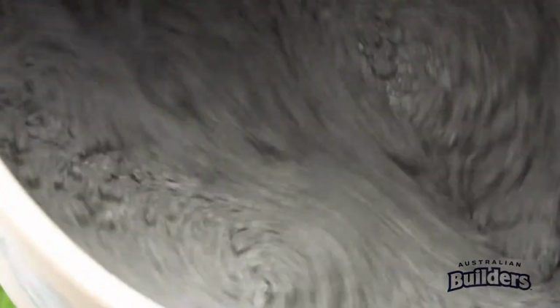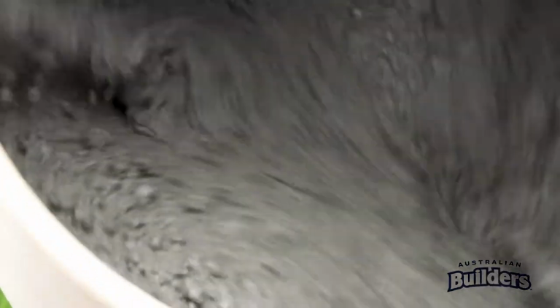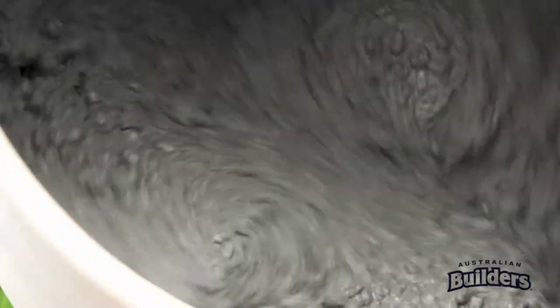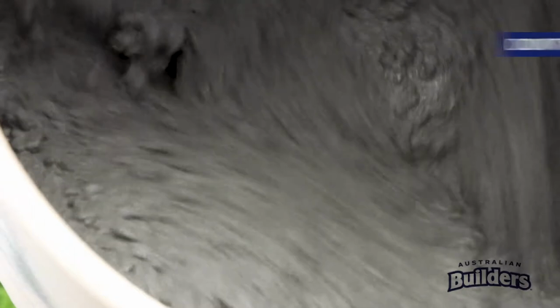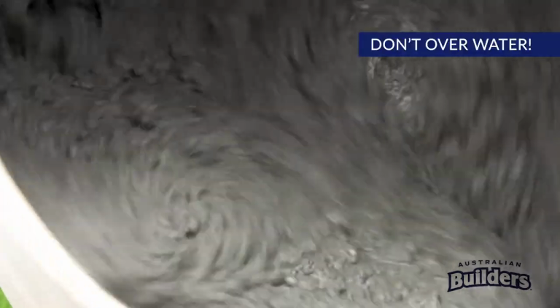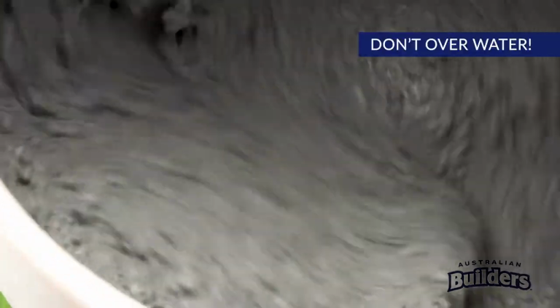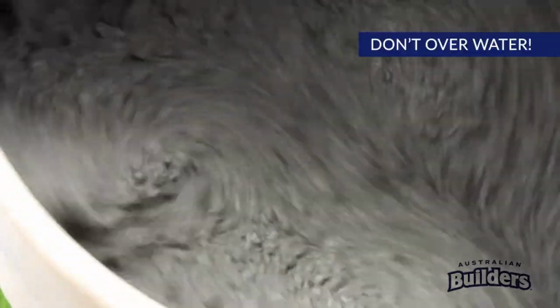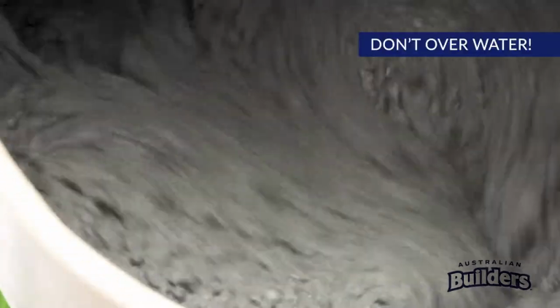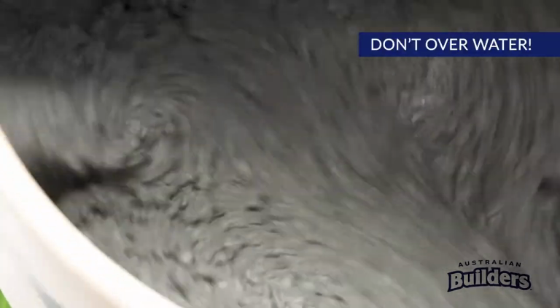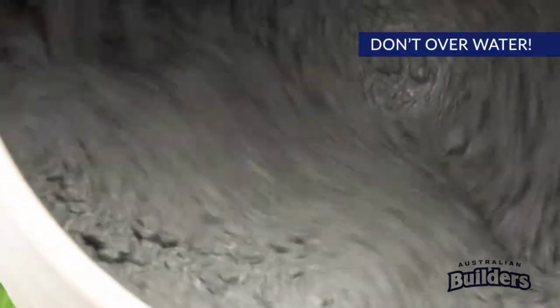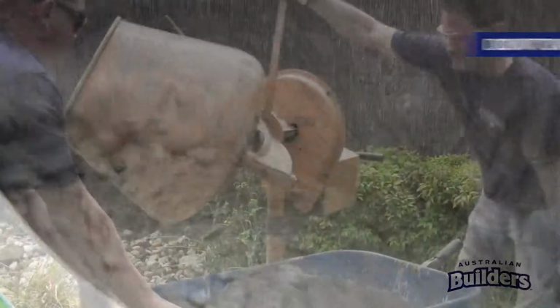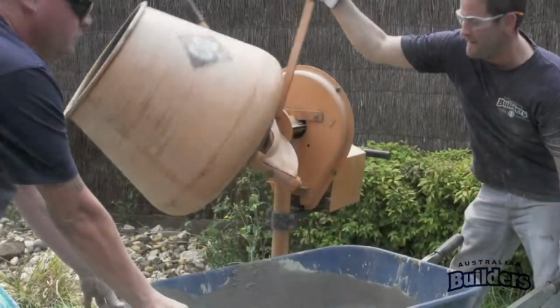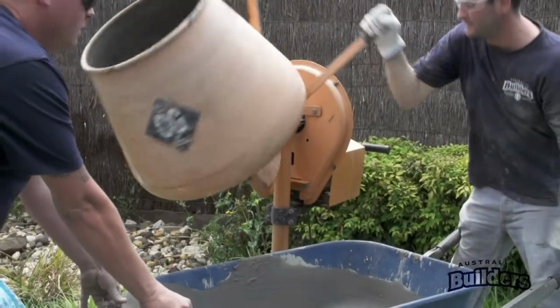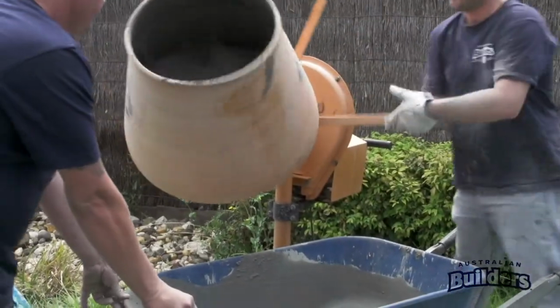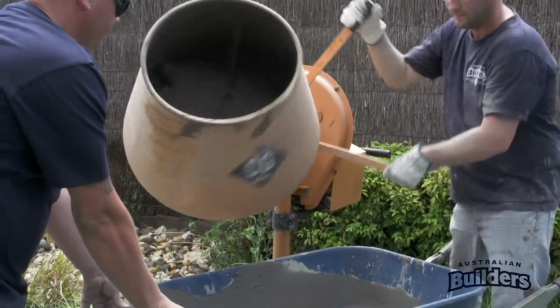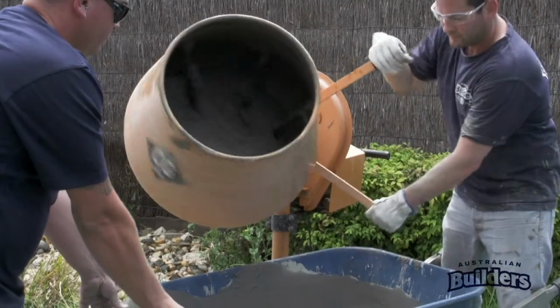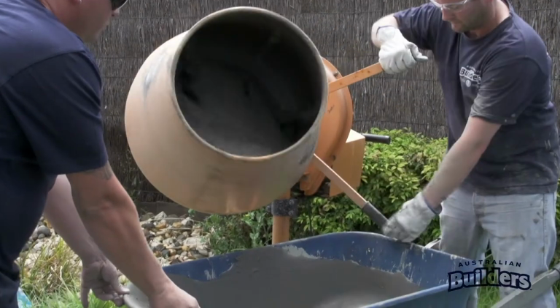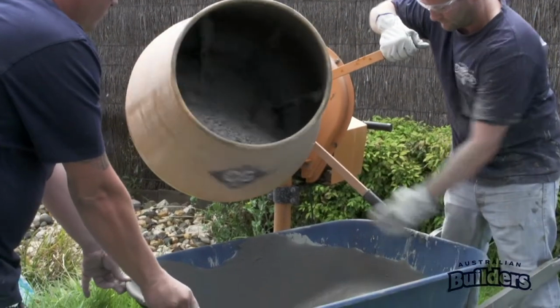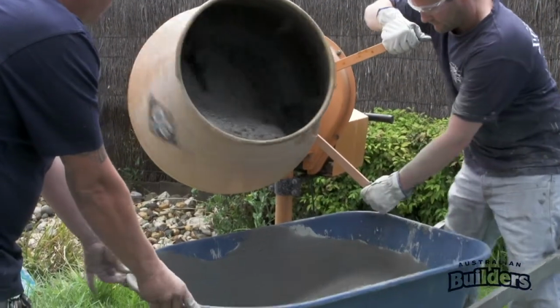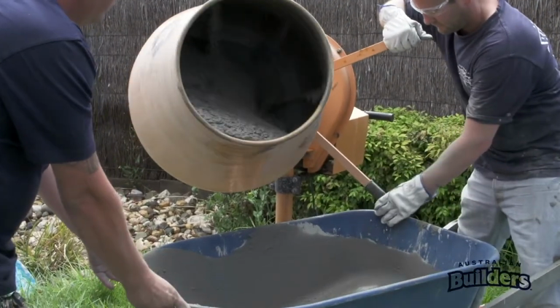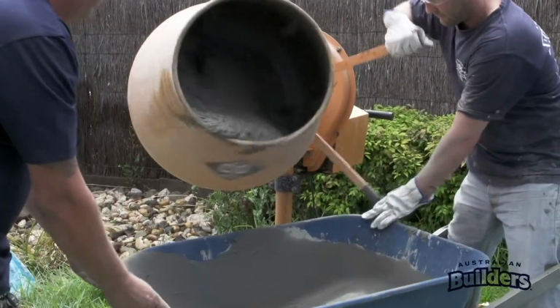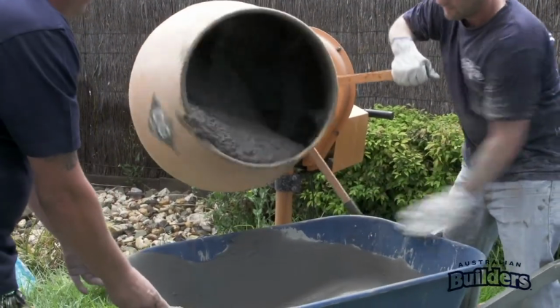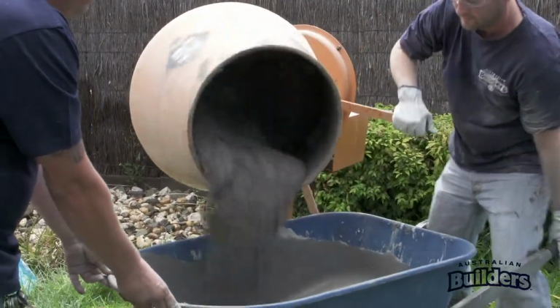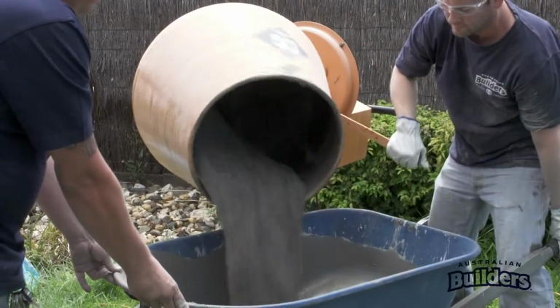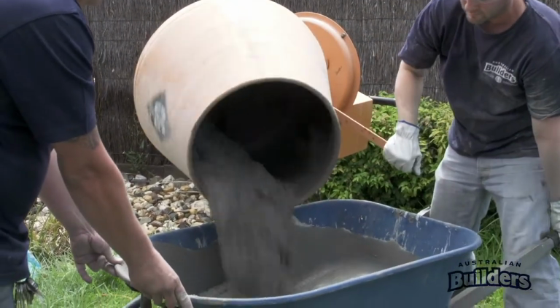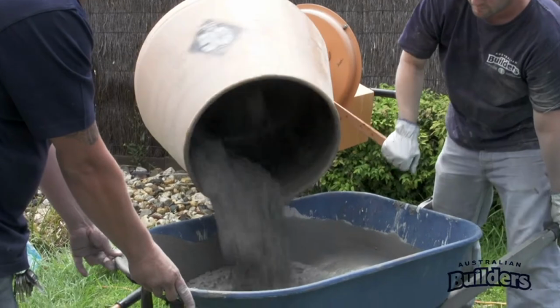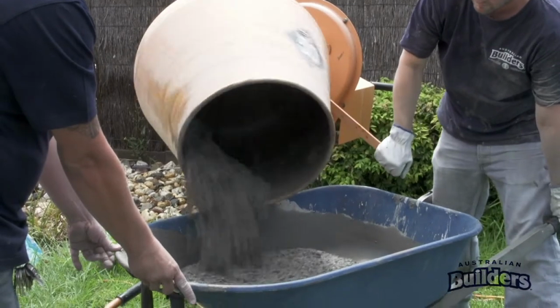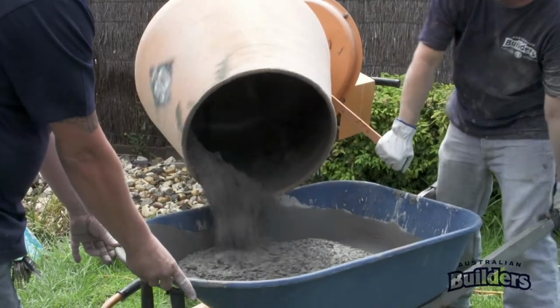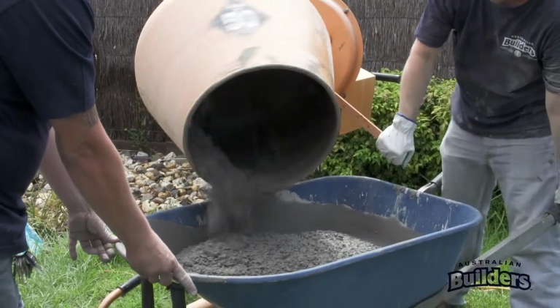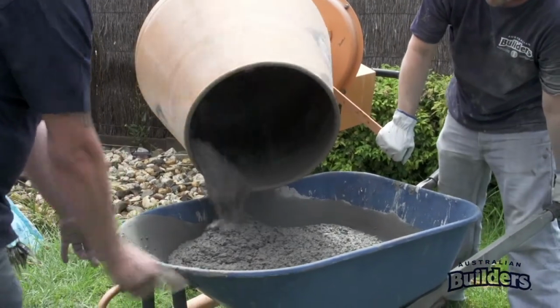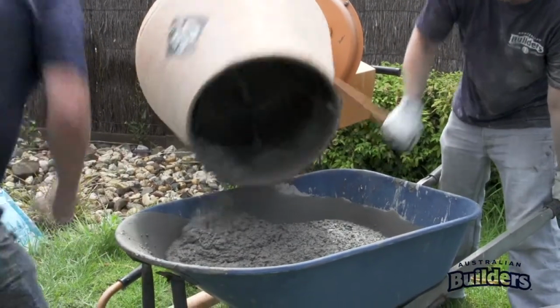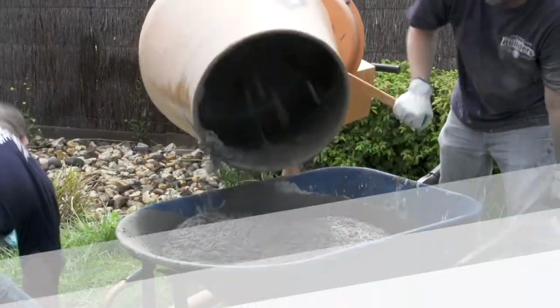If it's a little dry, add a little extra water until a good mix is achieved. Once you have a good mix, it's ready to use. Pot time is around 30 minutes depending on the weather, and the initial set will occur in approximately 100 minutes.